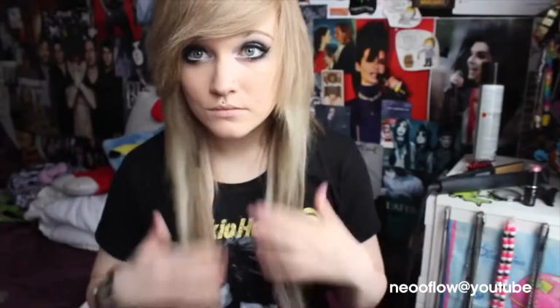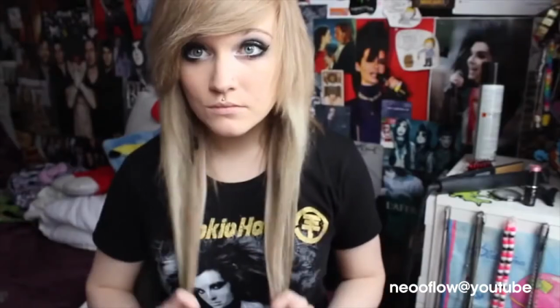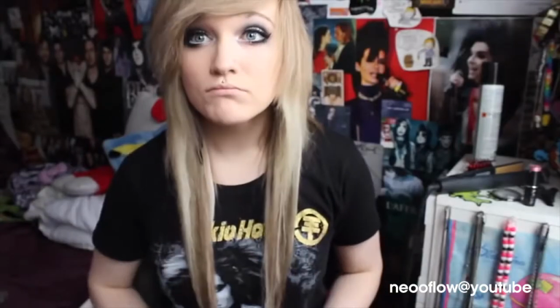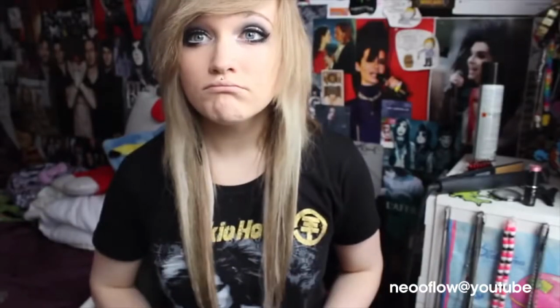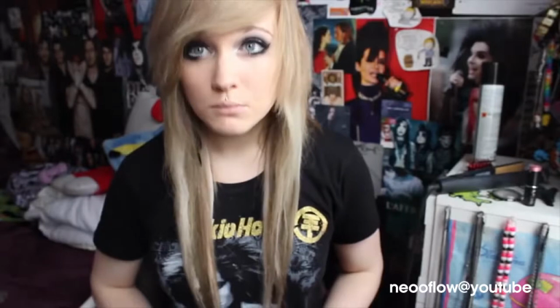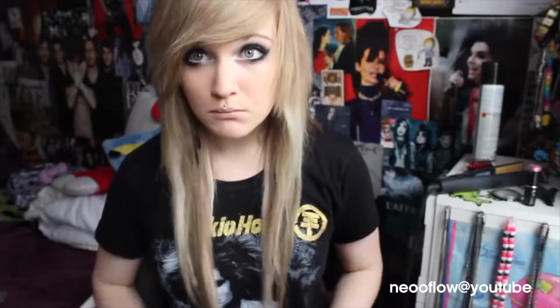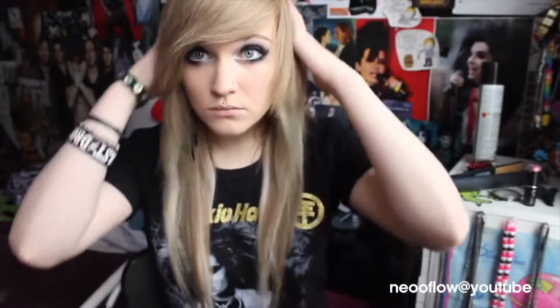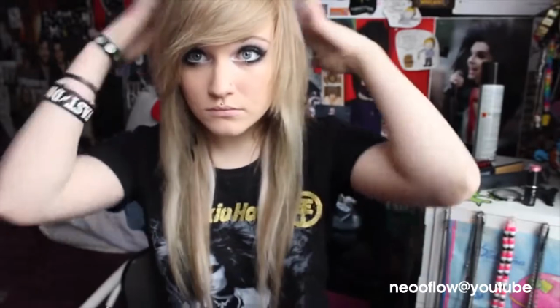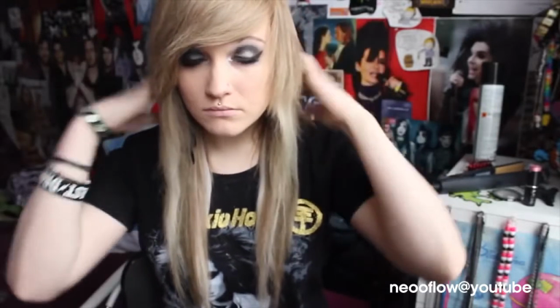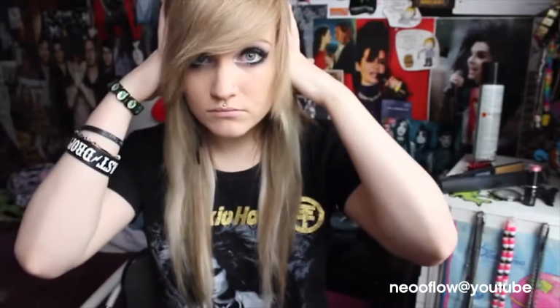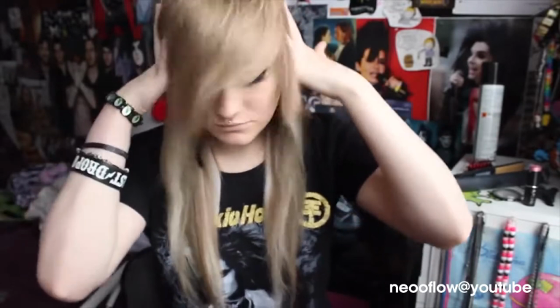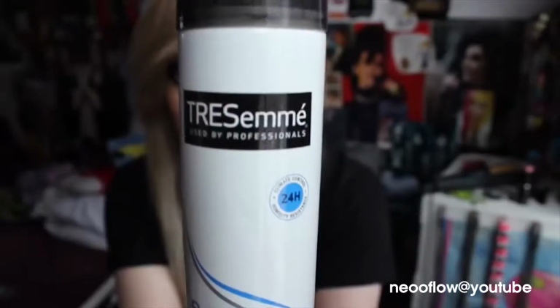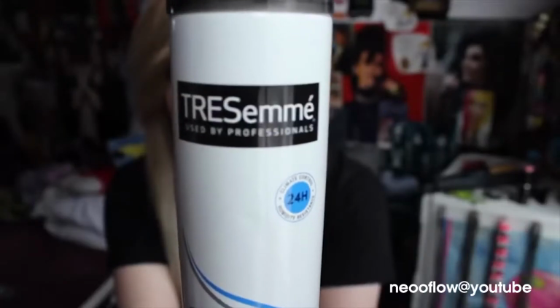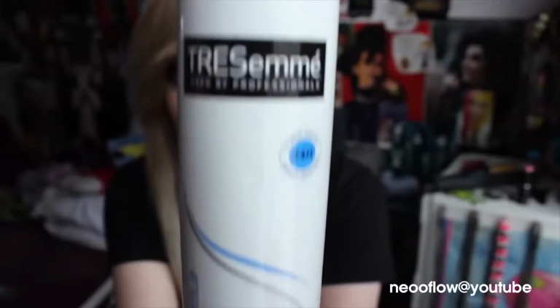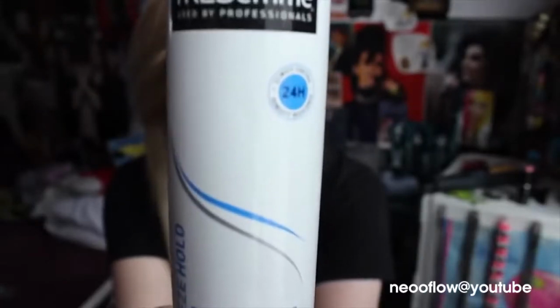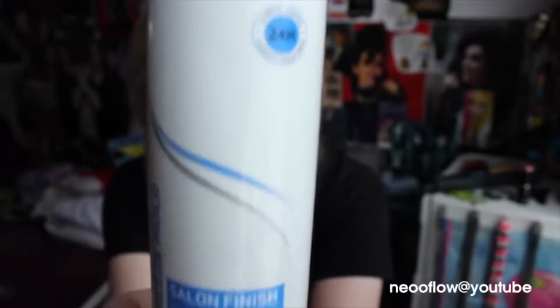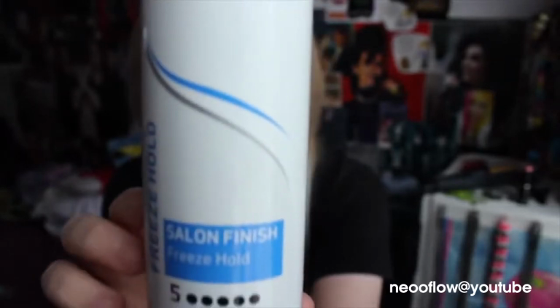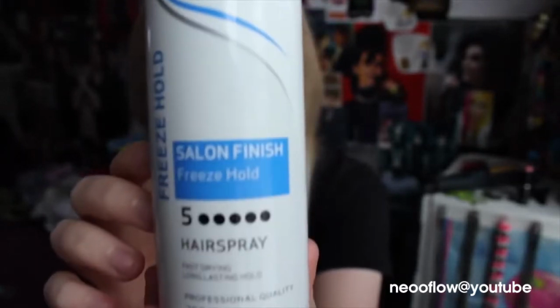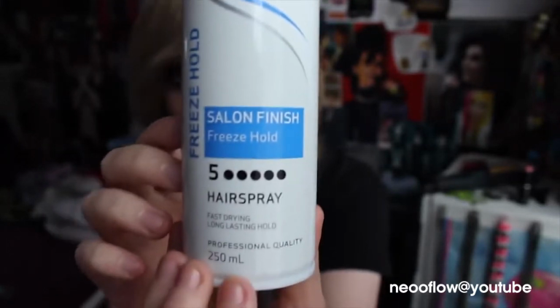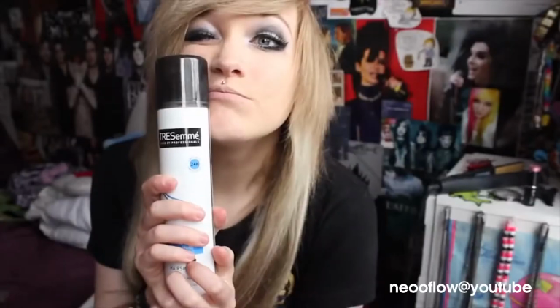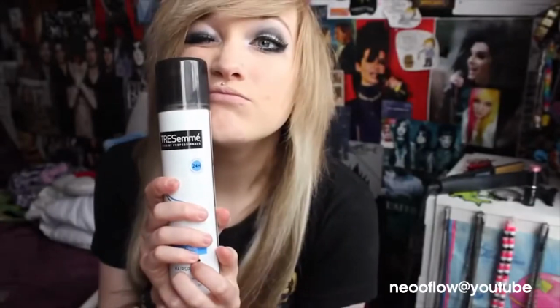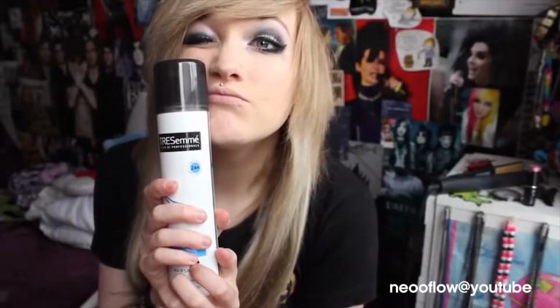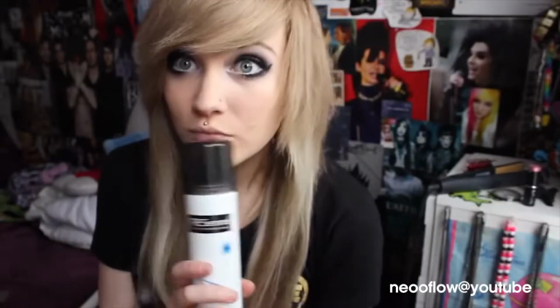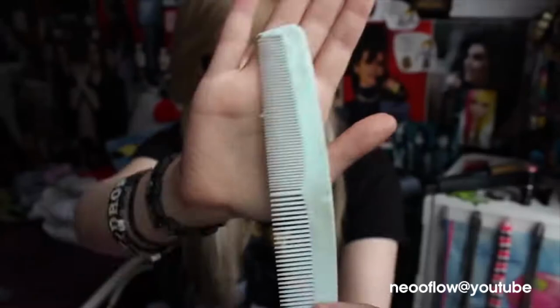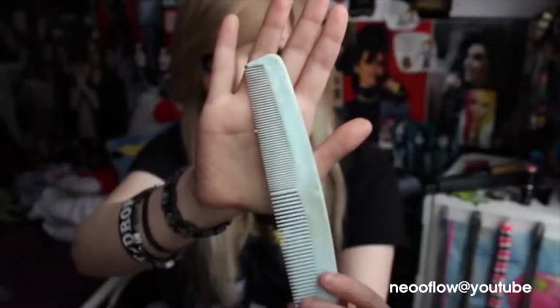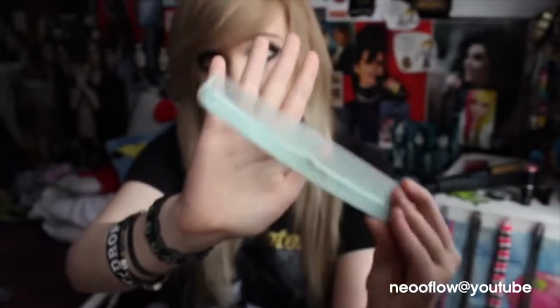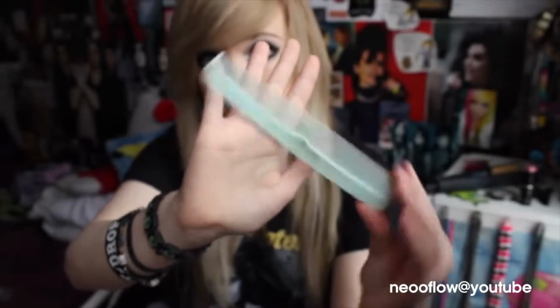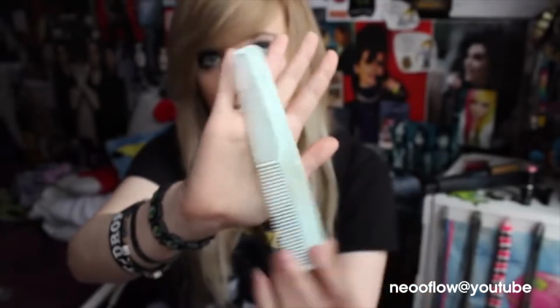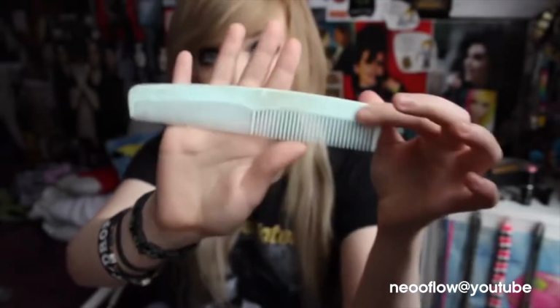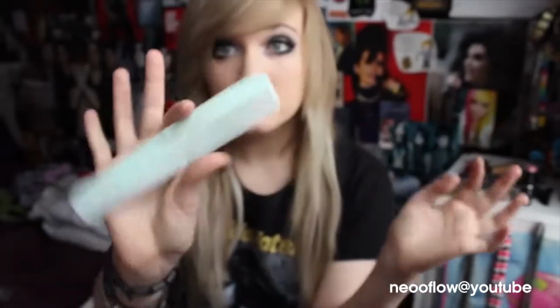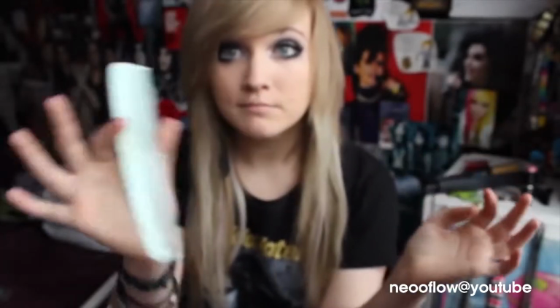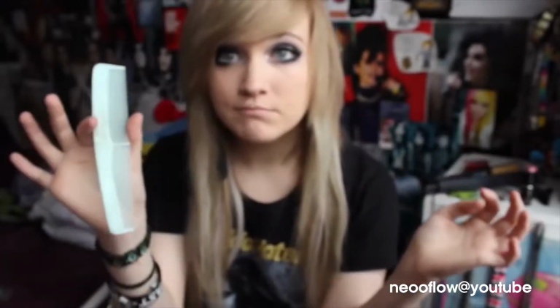So first I start off with my hair really flat — it's extremely flat as you can see. The hairspray that I use is Tresemé, number 5. It's such a good hairspray, I love it. This is the comb I use, it's just a normal comb, it's really old.